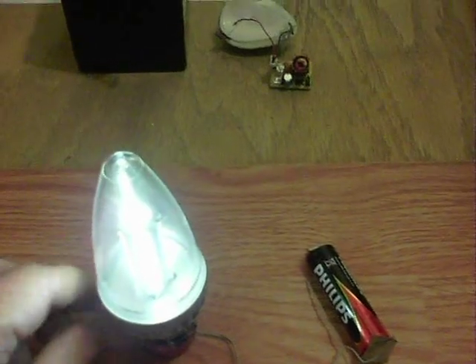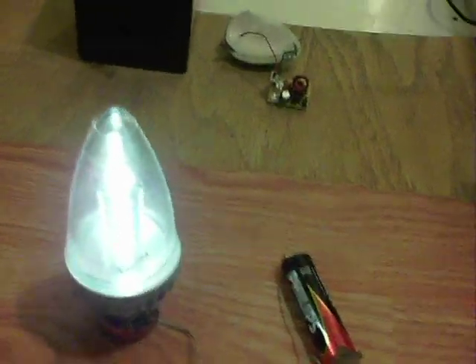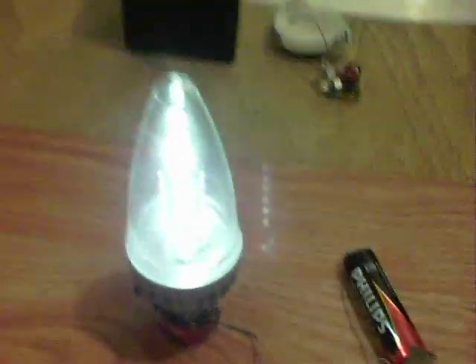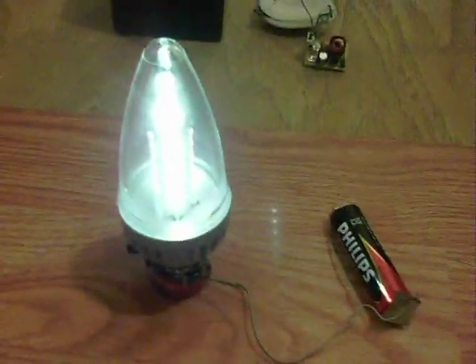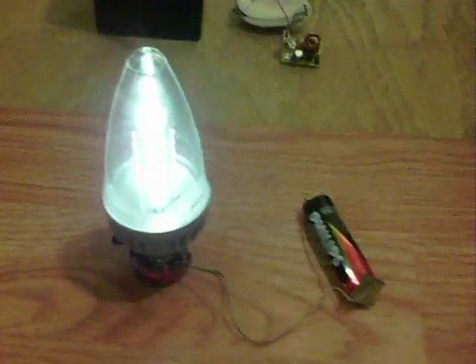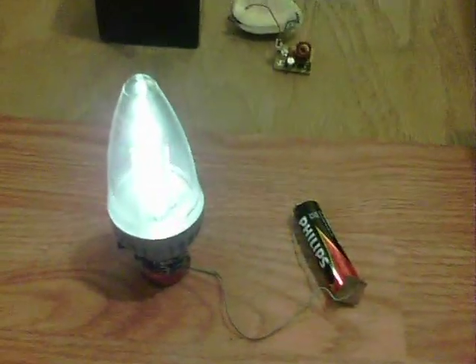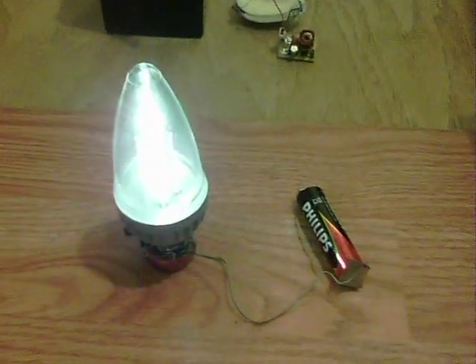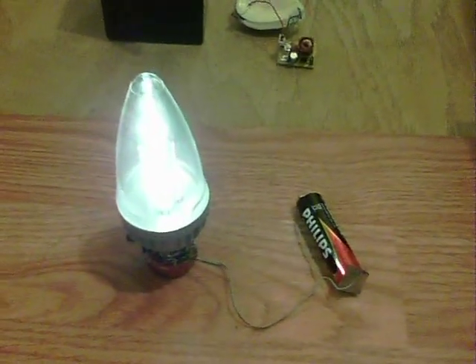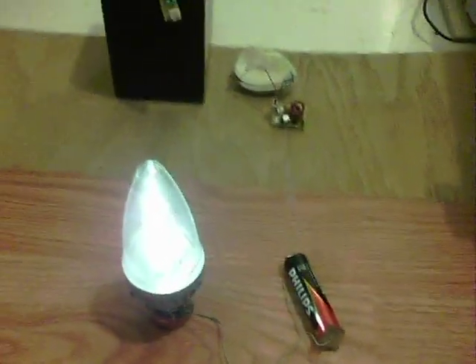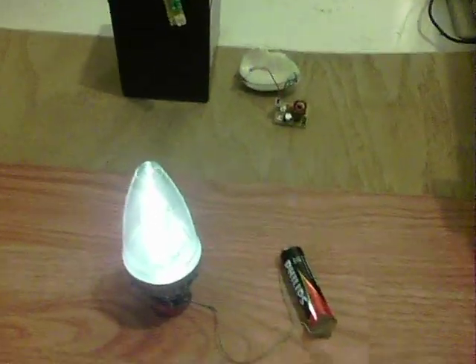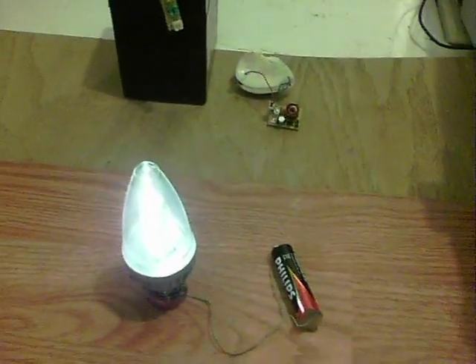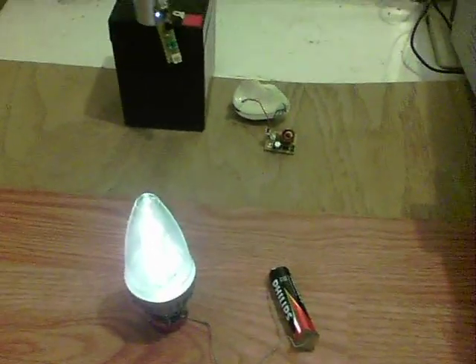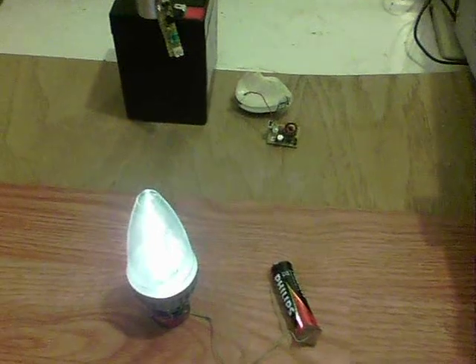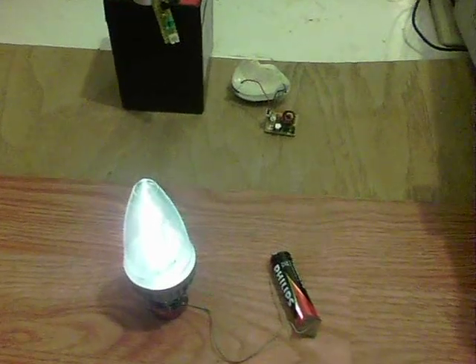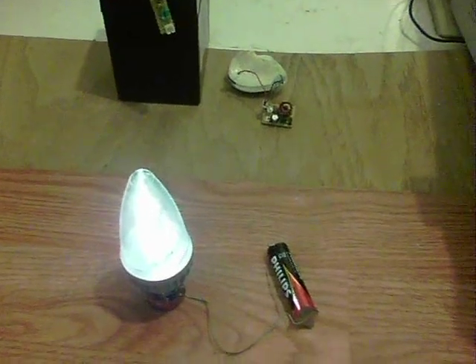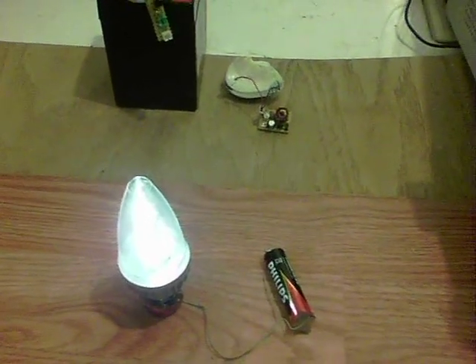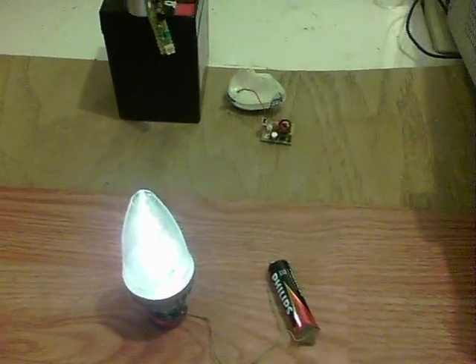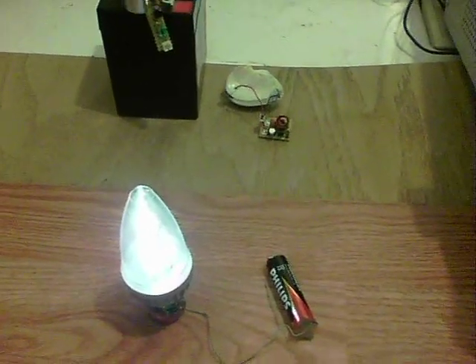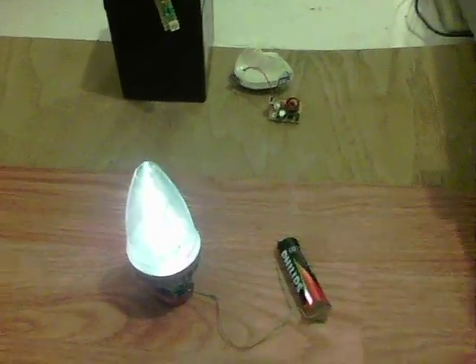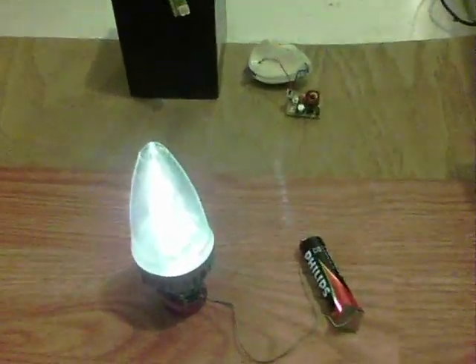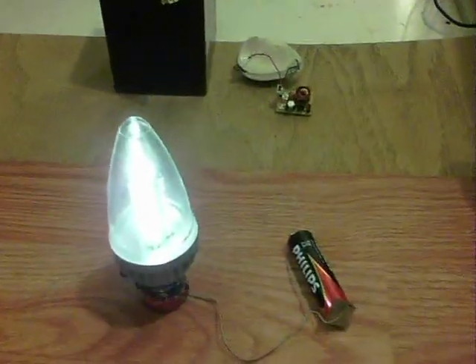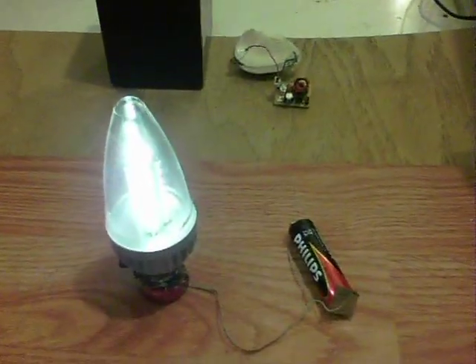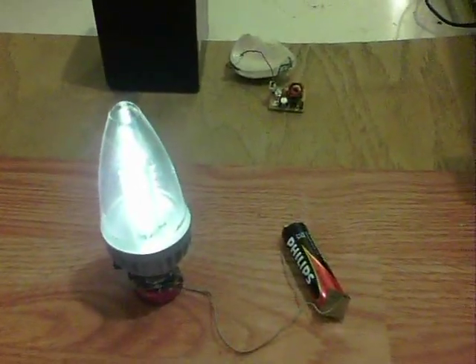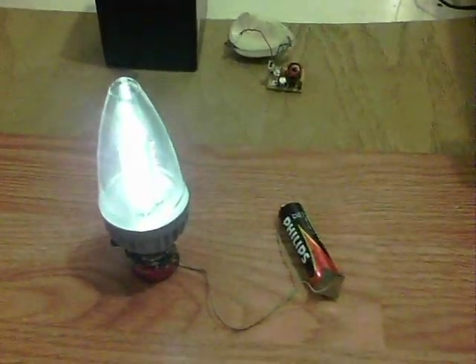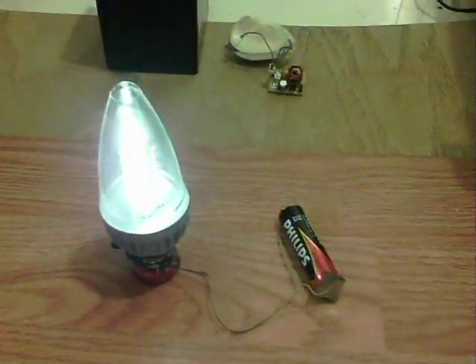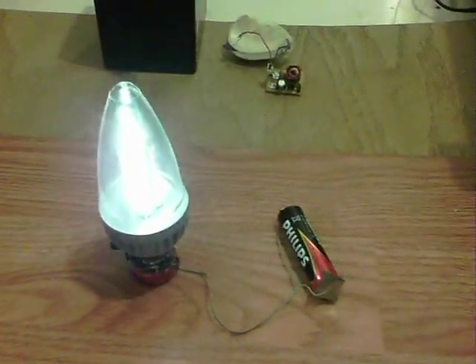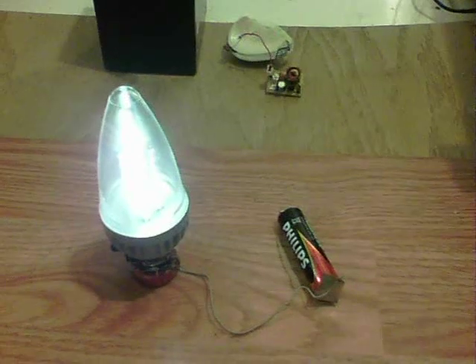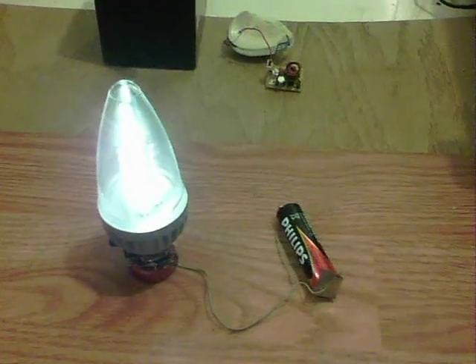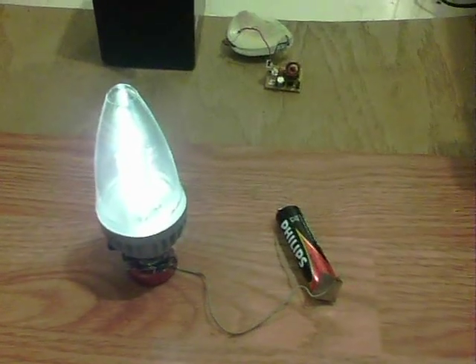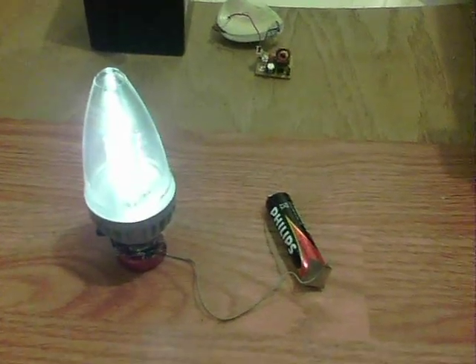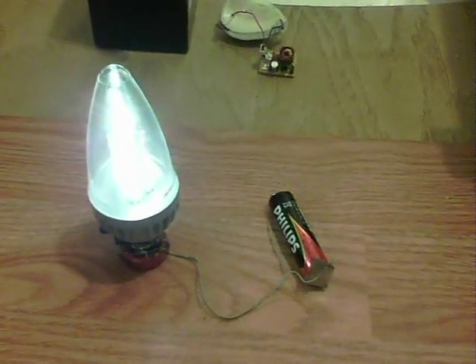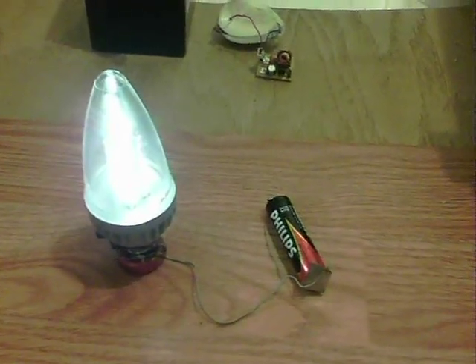It stands up, which was quite a relief. I'm very pleased with that one indeed - it's a good size, certainly for an emergency light or something like that.